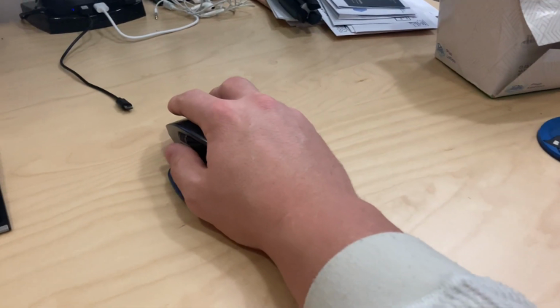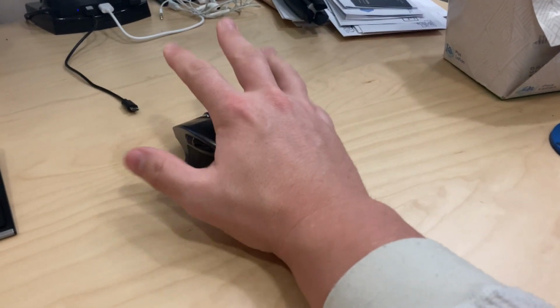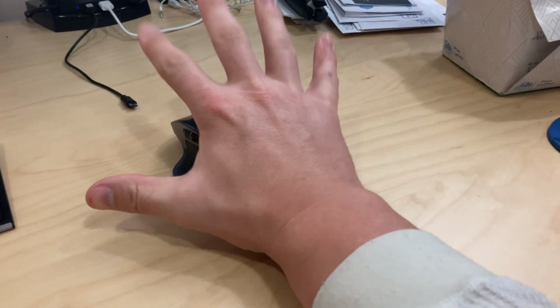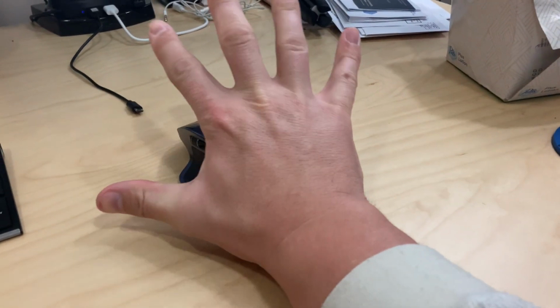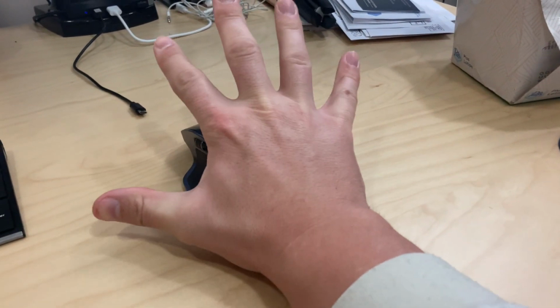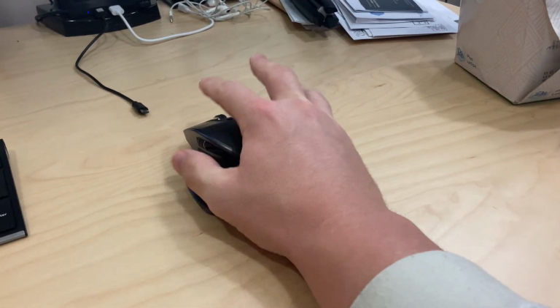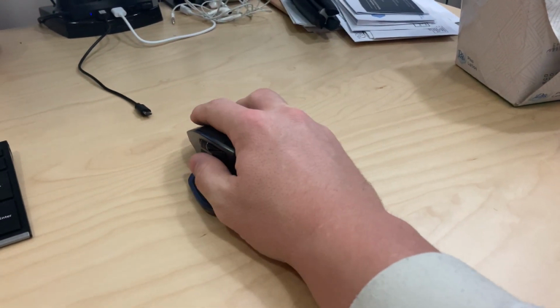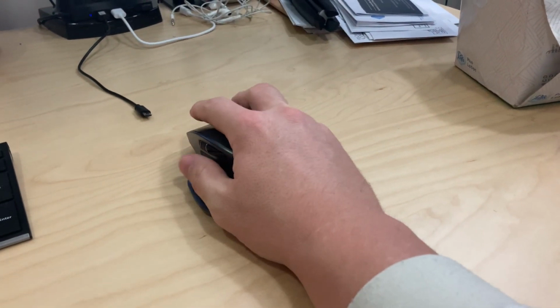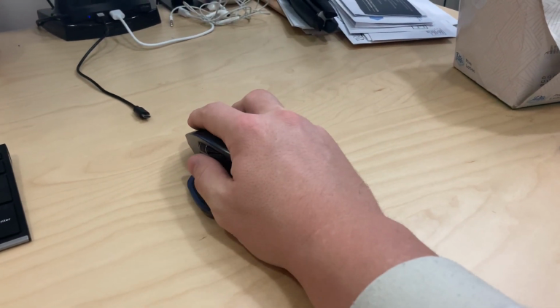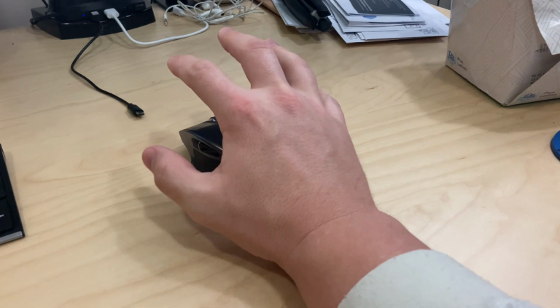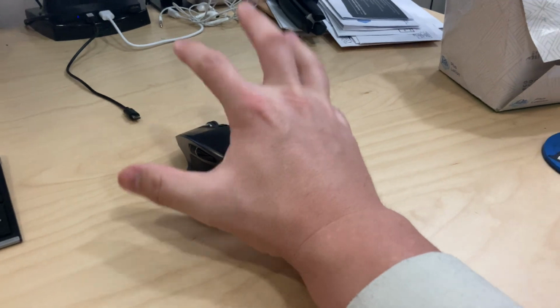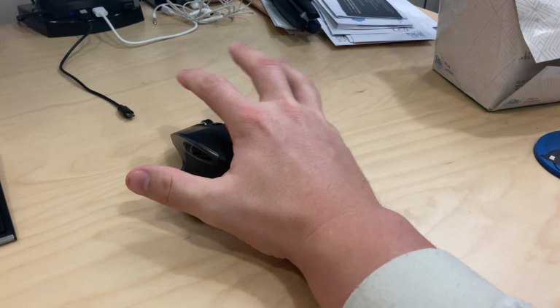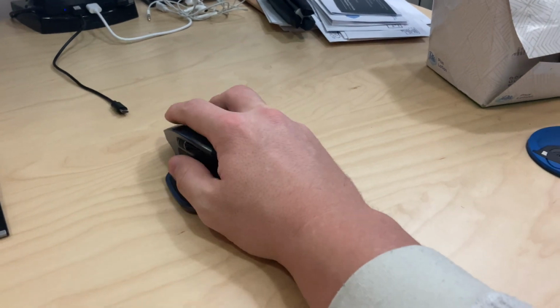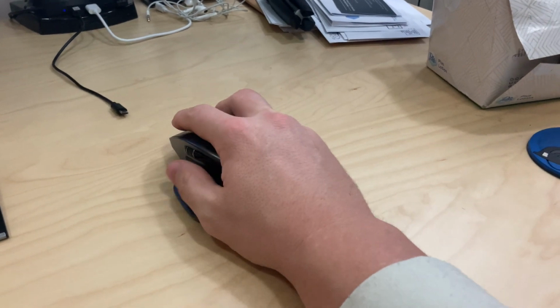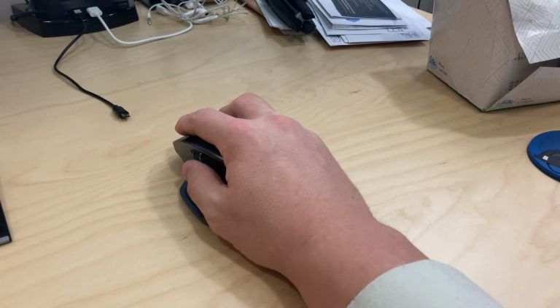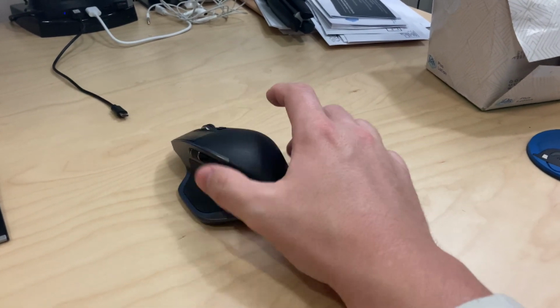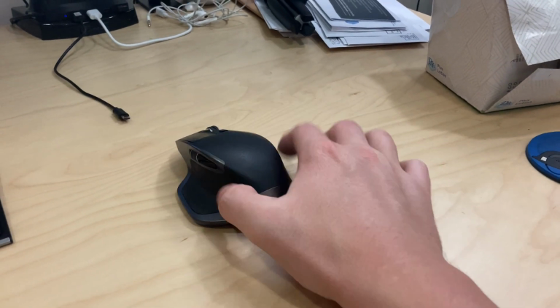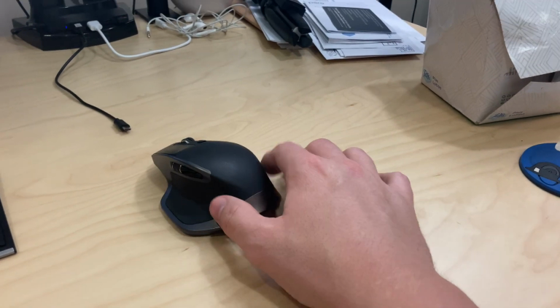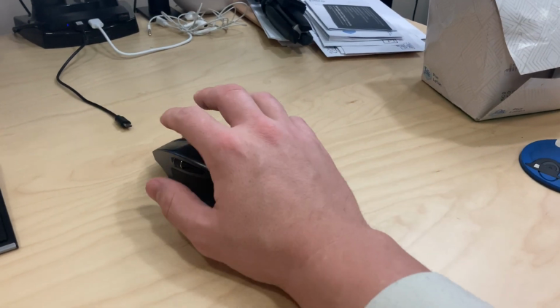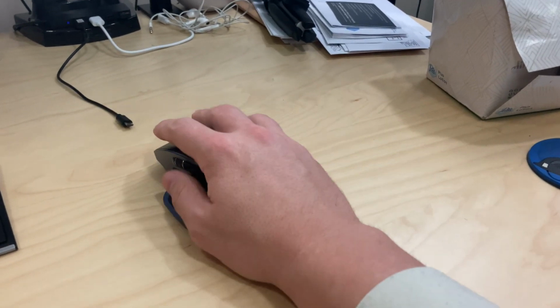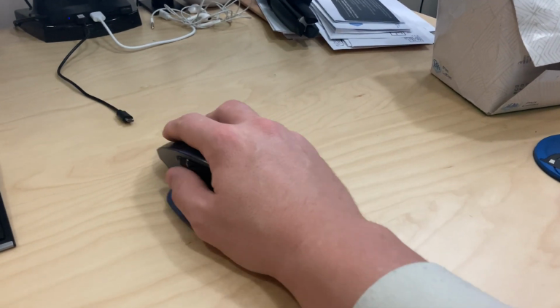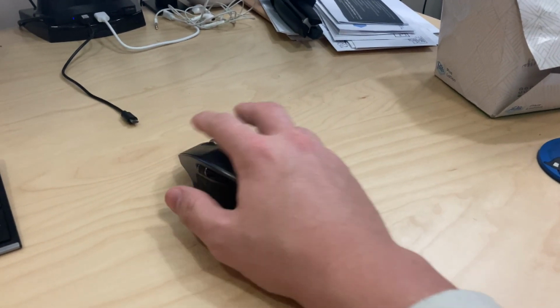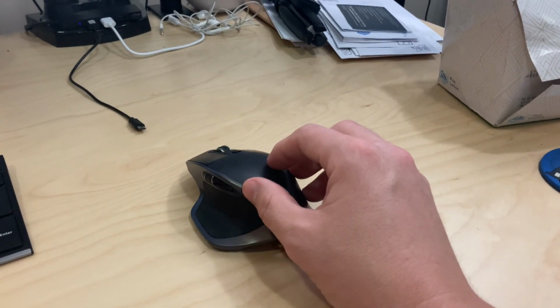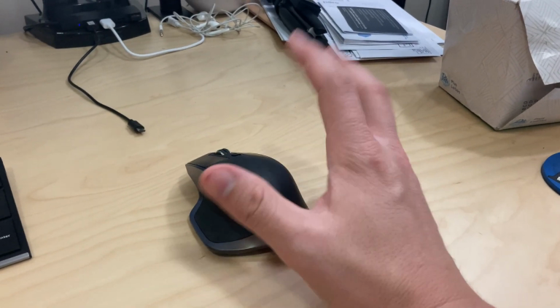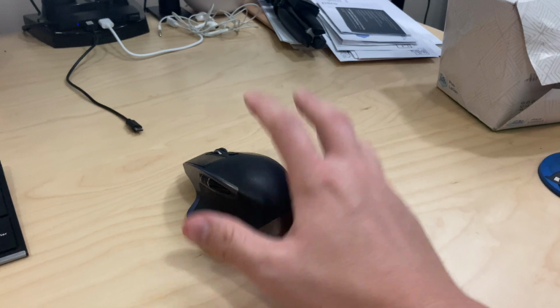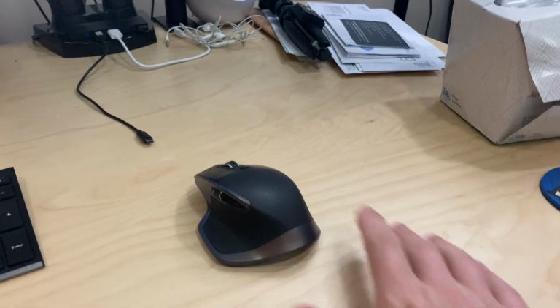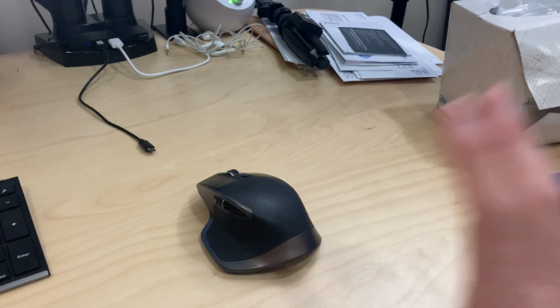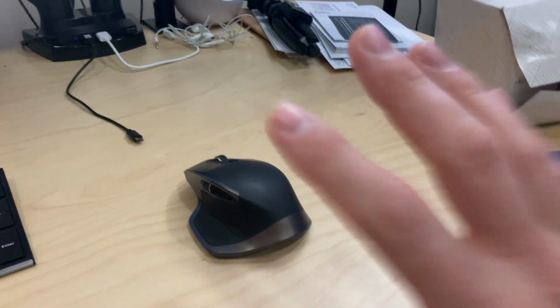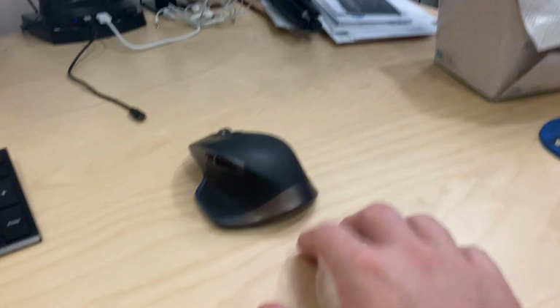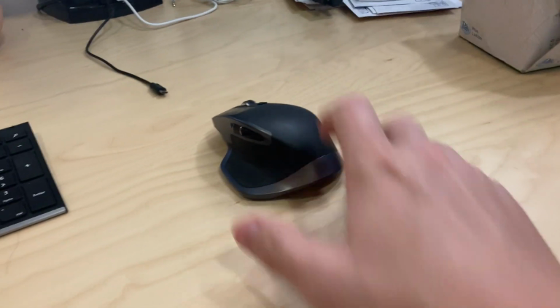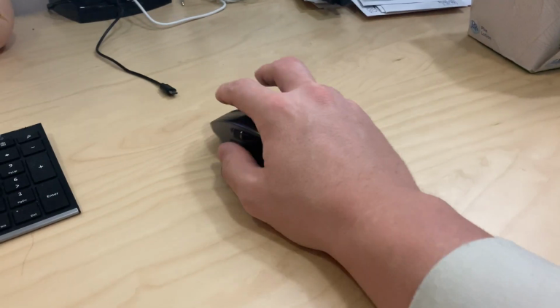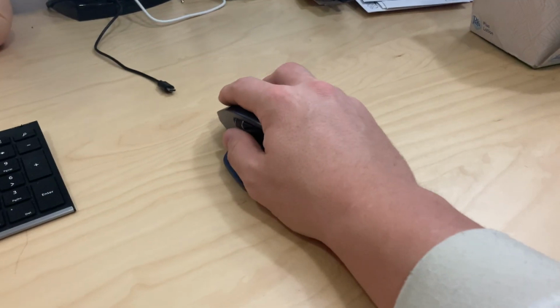Super comfortable. I don't have that big of hands, so if you have really large hands, this might be a little too small for you — though I think you'd have to have really, really big hands for that. I have no hand fatigue at all using it.